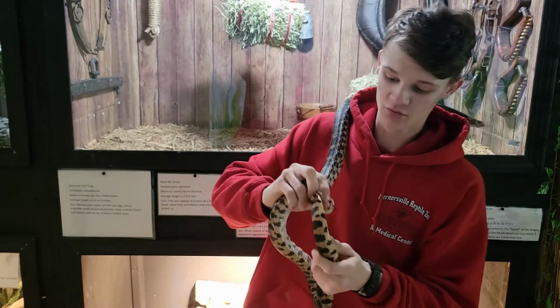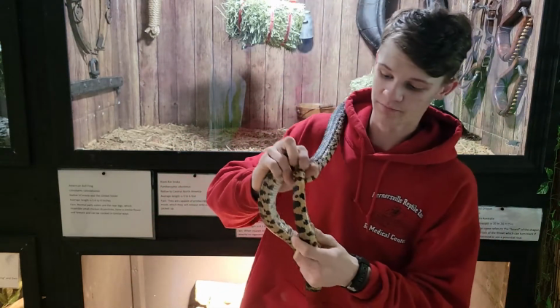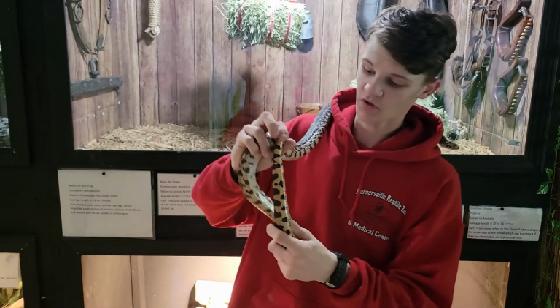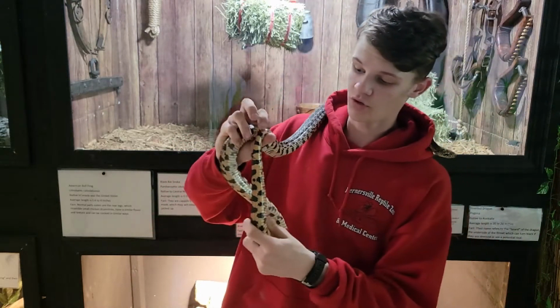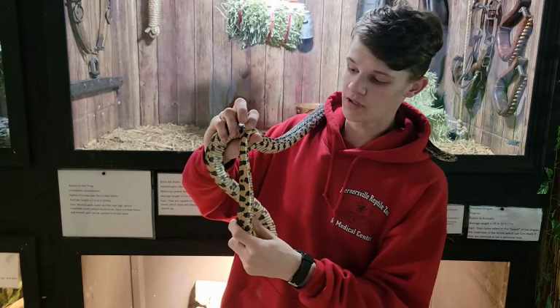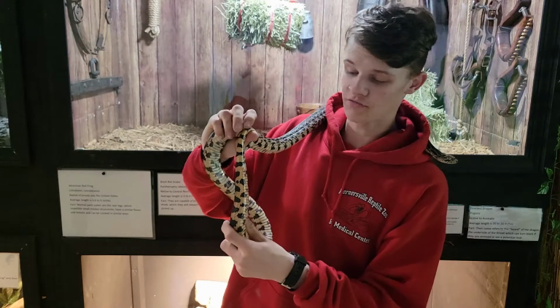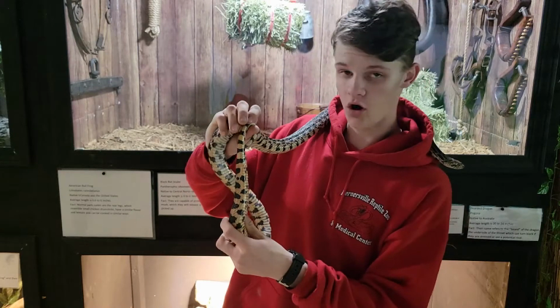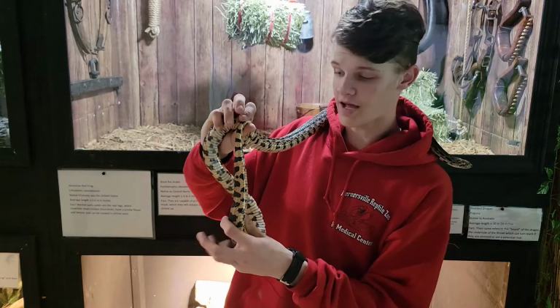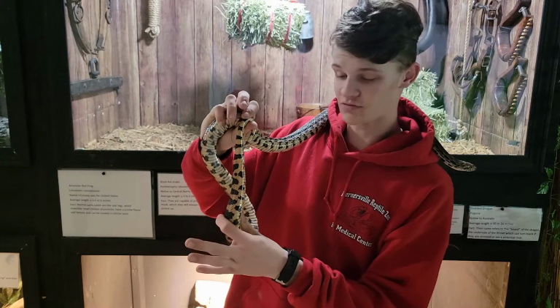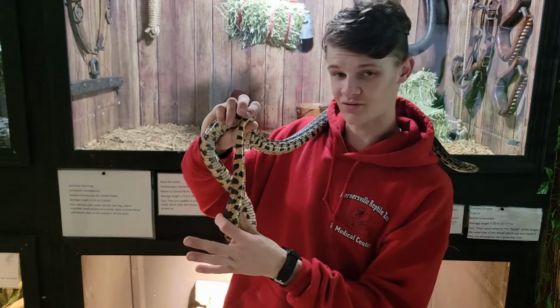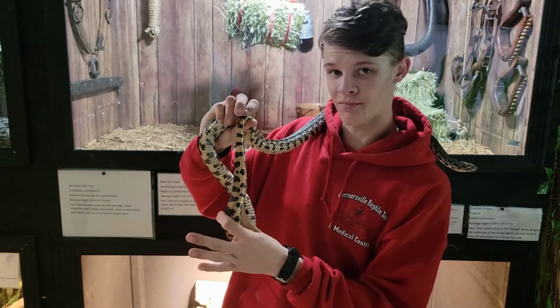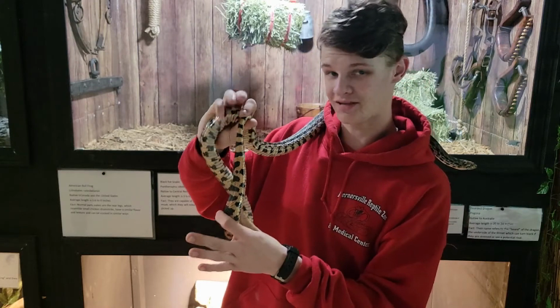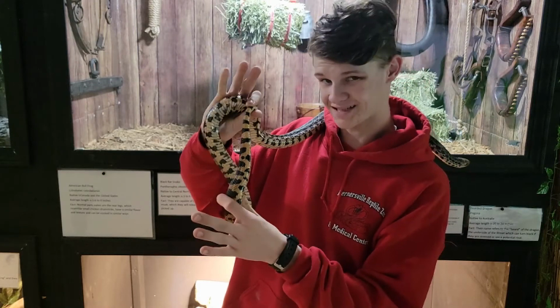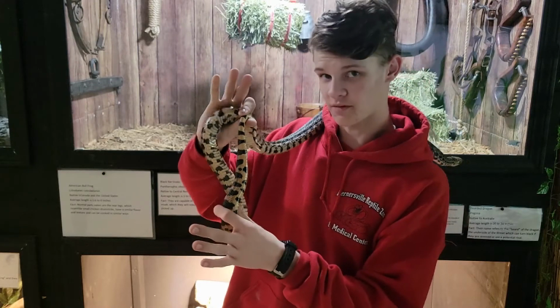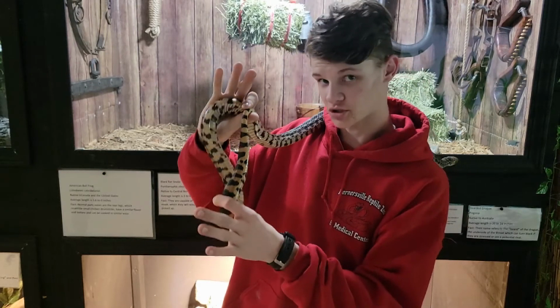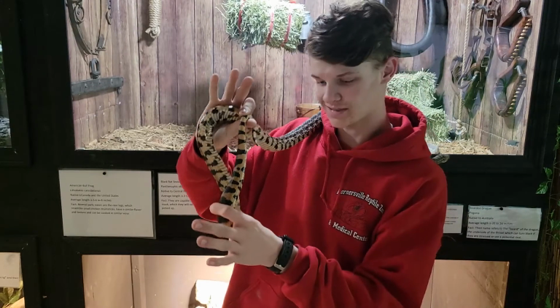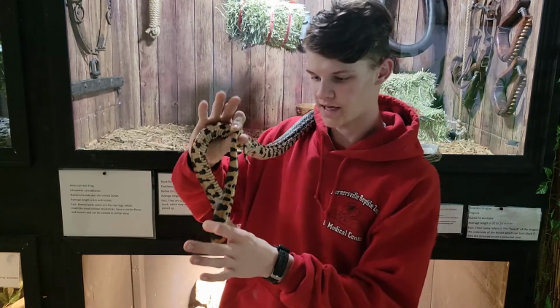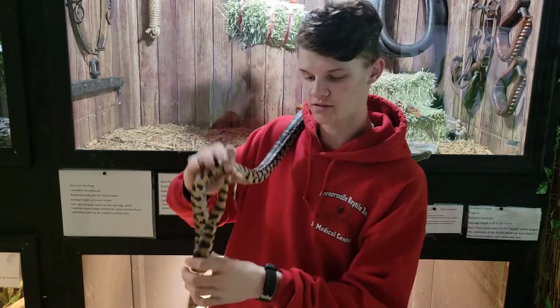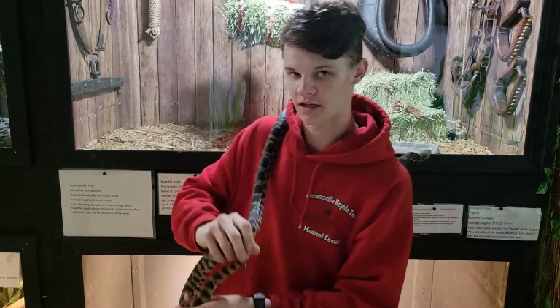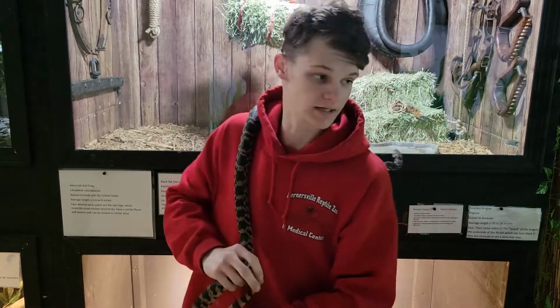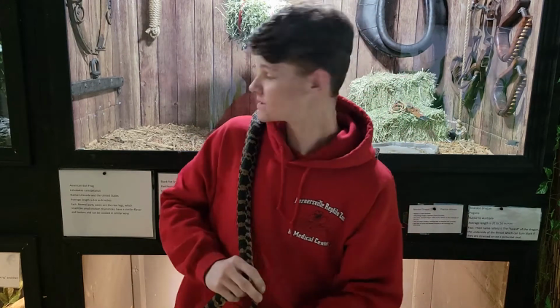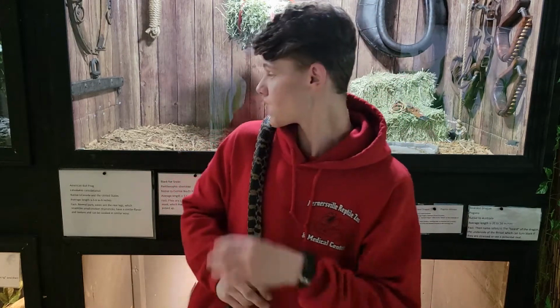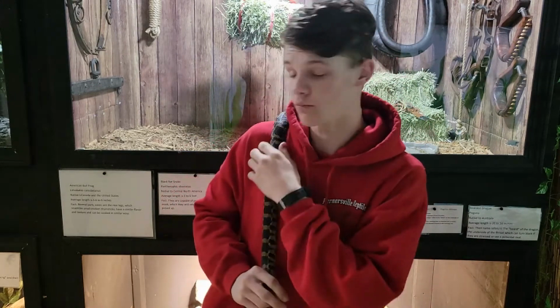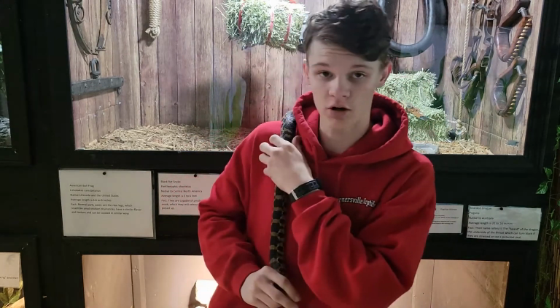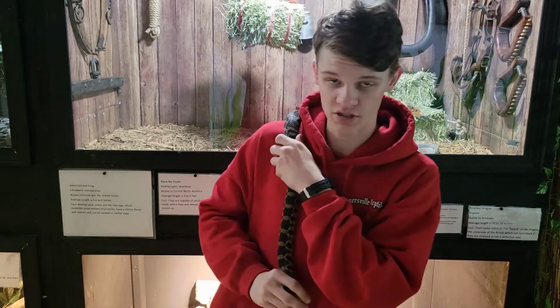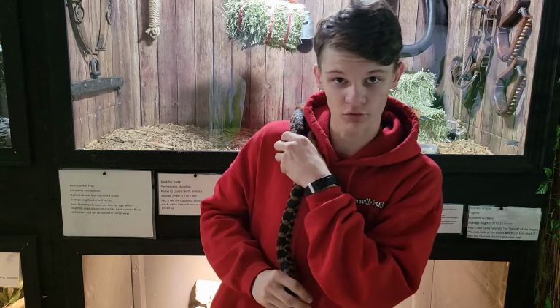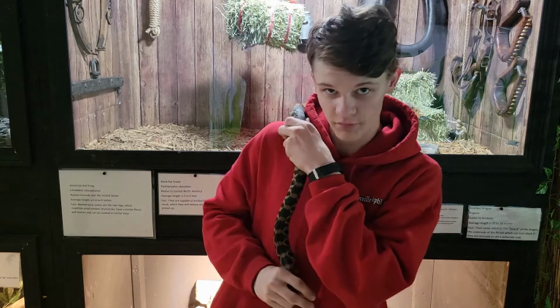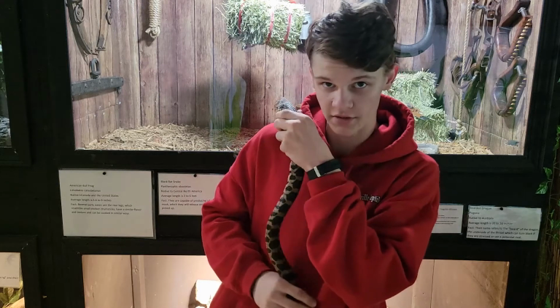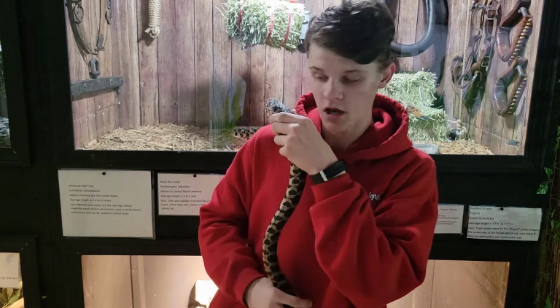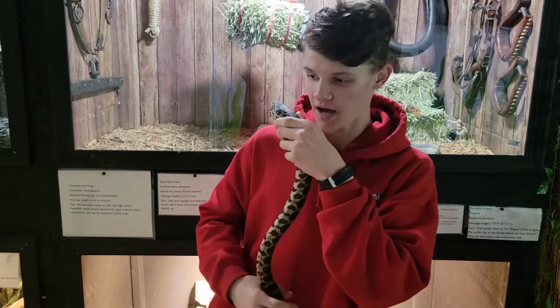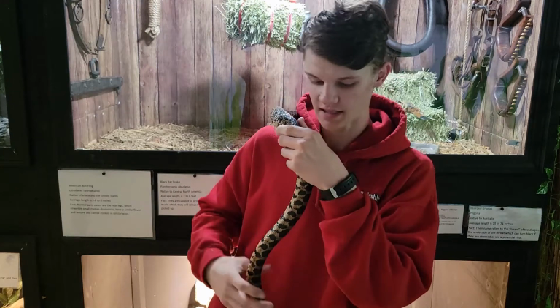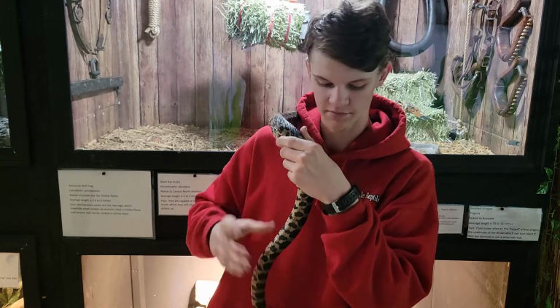This one, if you go off of that method, would actually be a male — but this is a female because she has laid eggs. So like I said, it is not a 100% proven method of how to sex them.